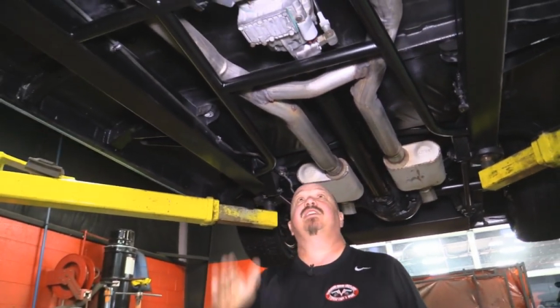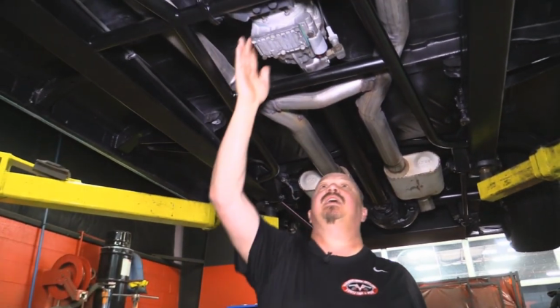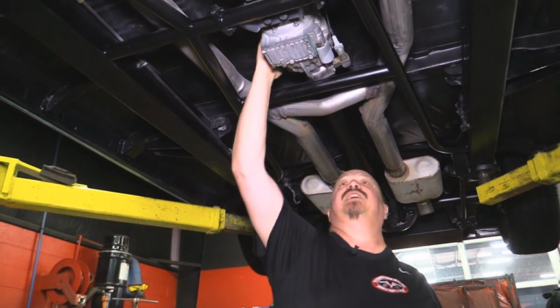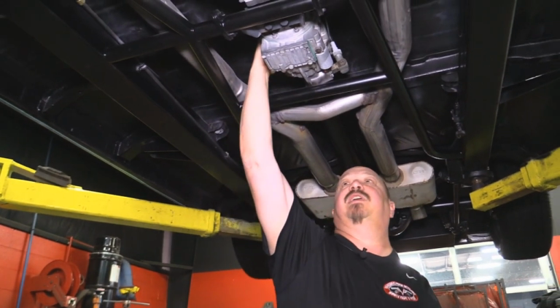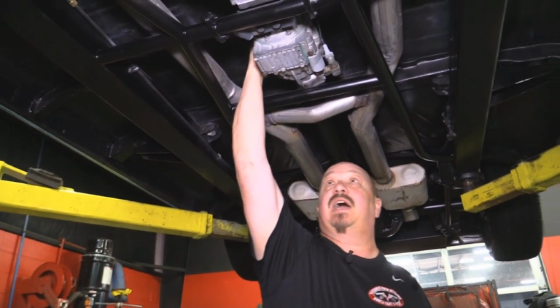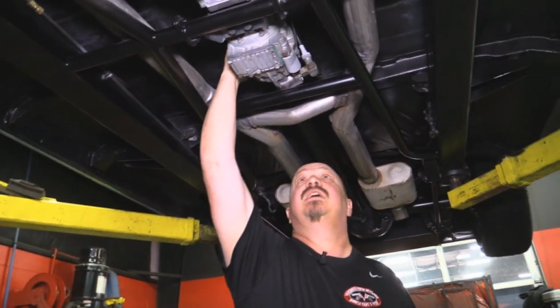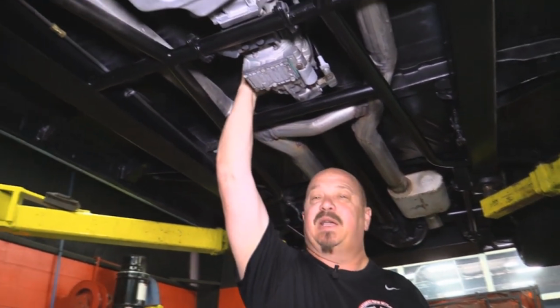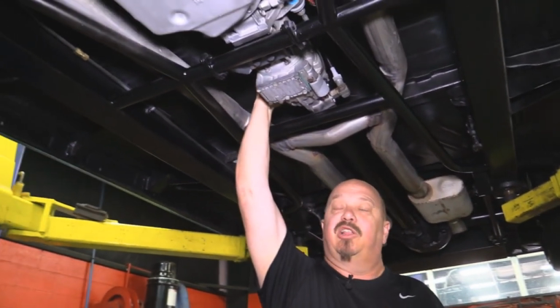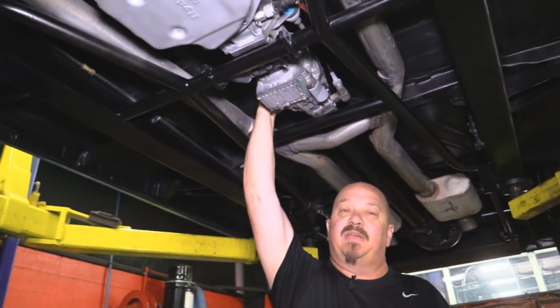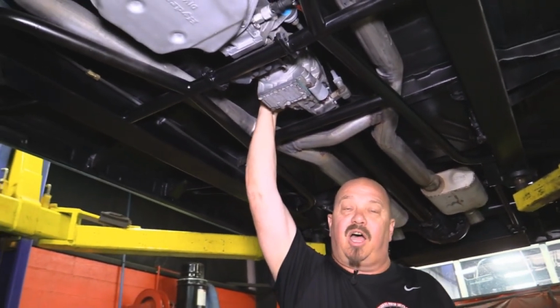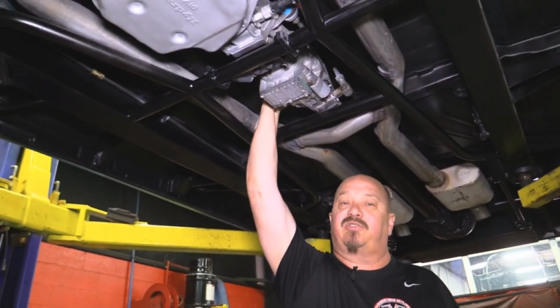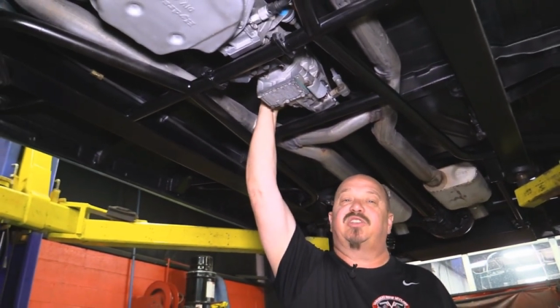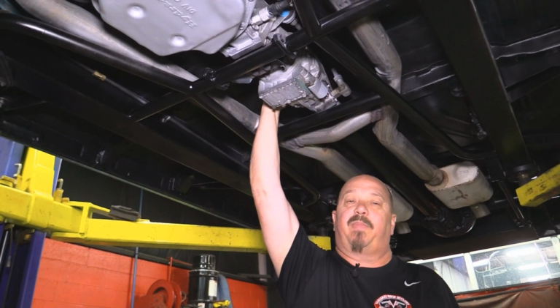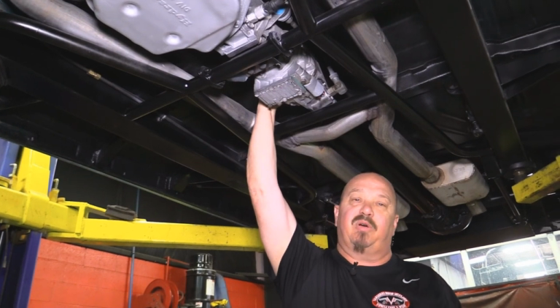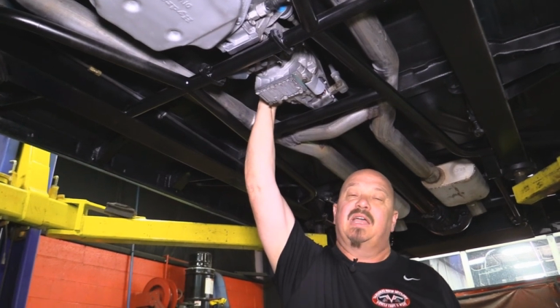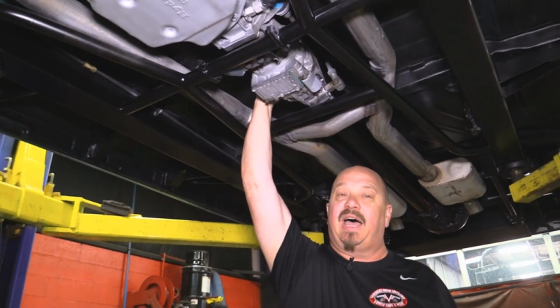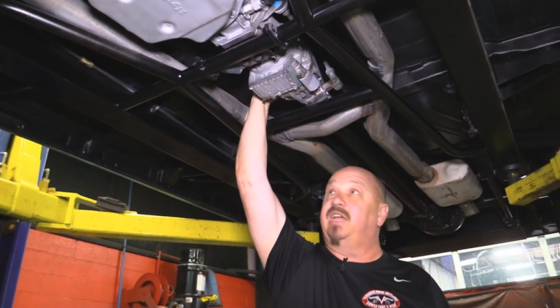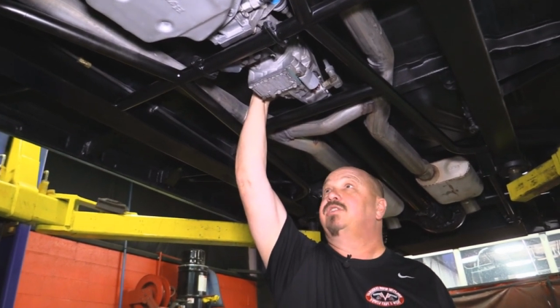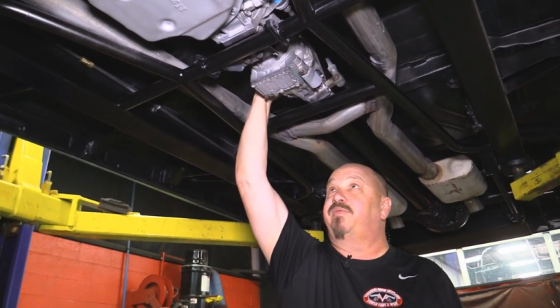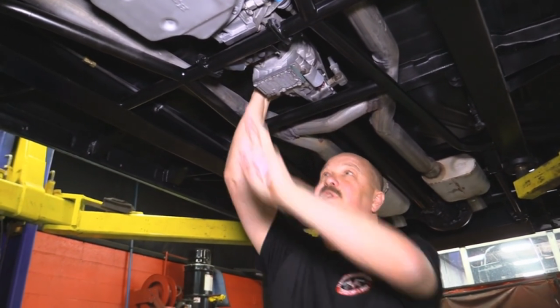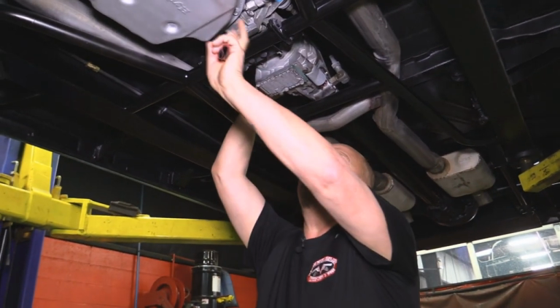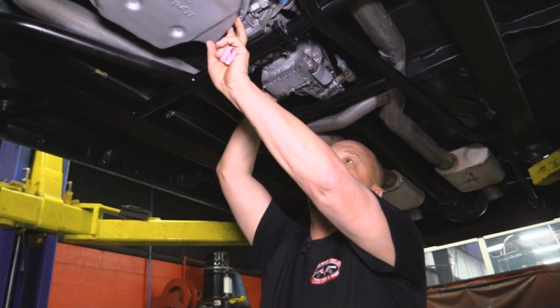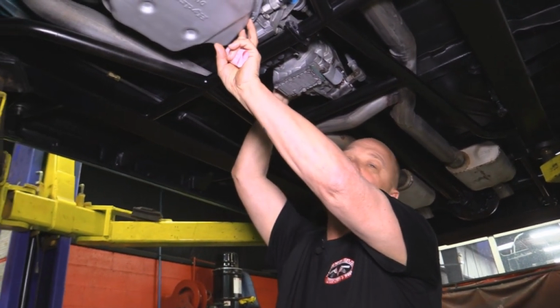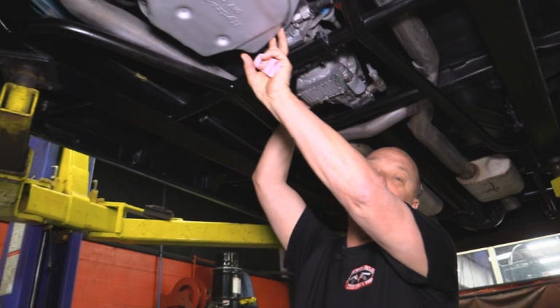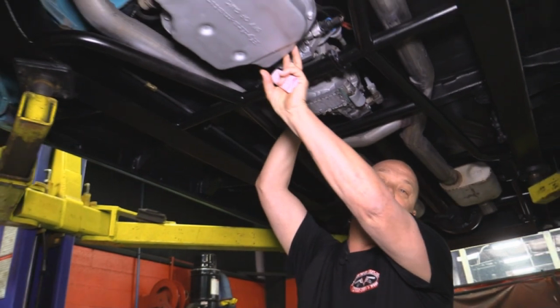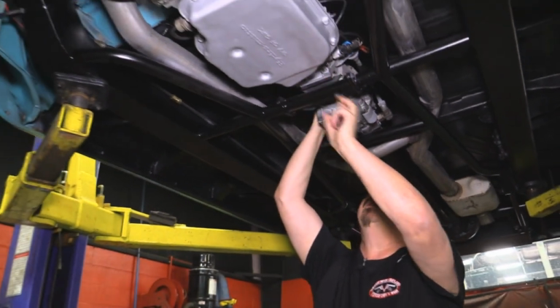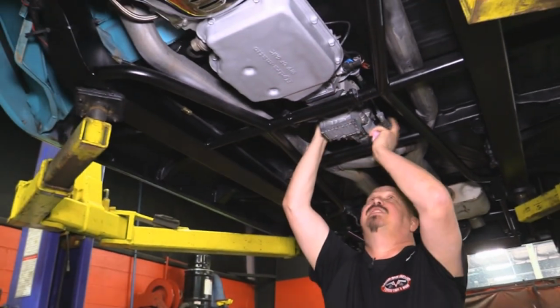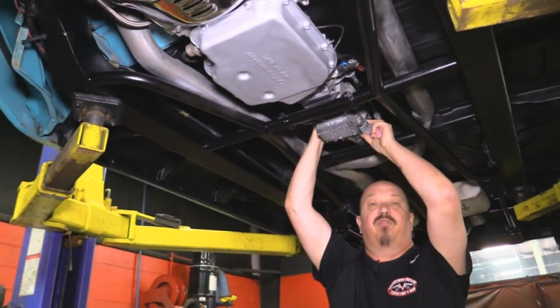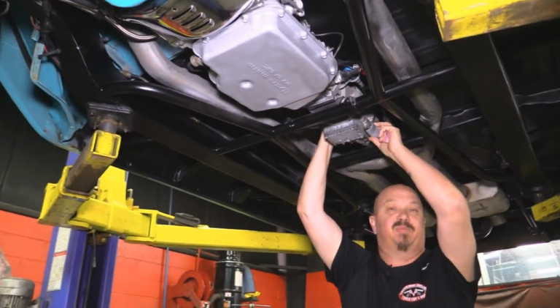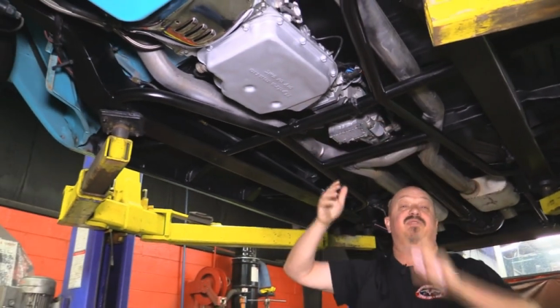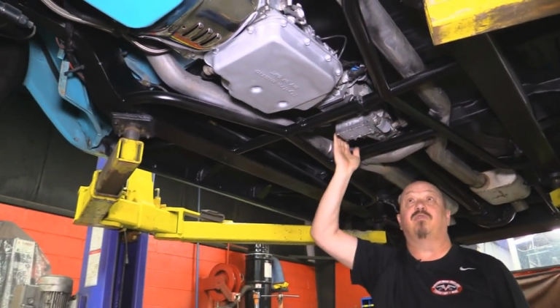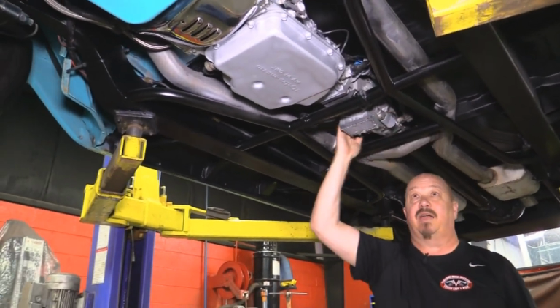Now this right here is a gear vendor — this is basically a little automatic transmission that pops you up into a higher gear. We've got a three-speed Turbo 400 here, so this gives you a four-speed with overdrive.